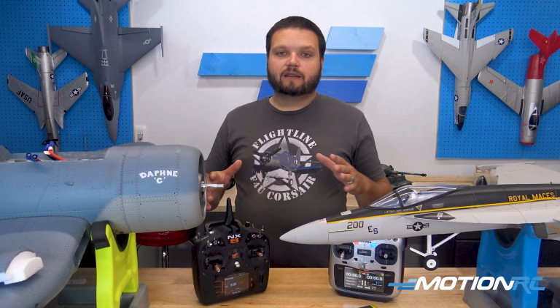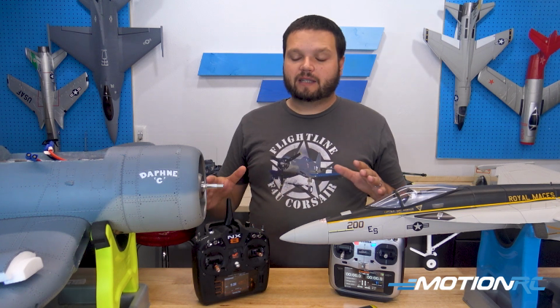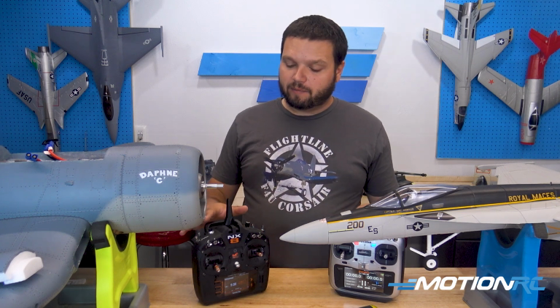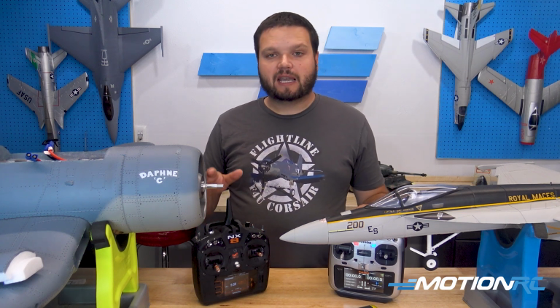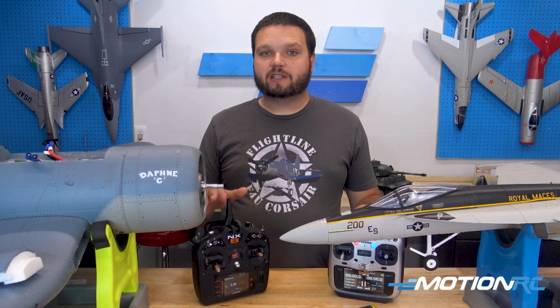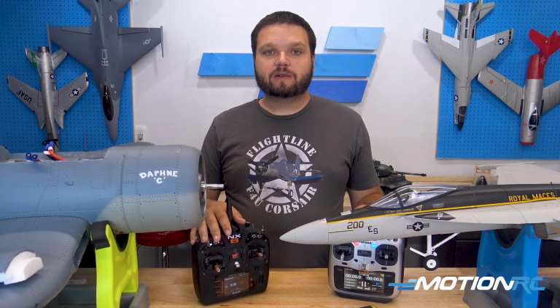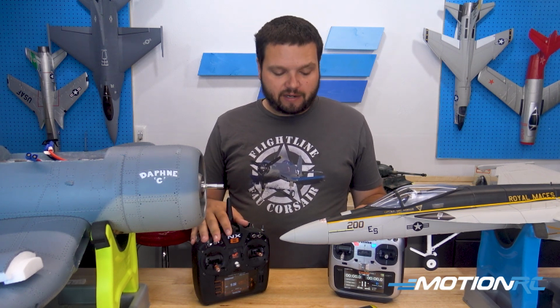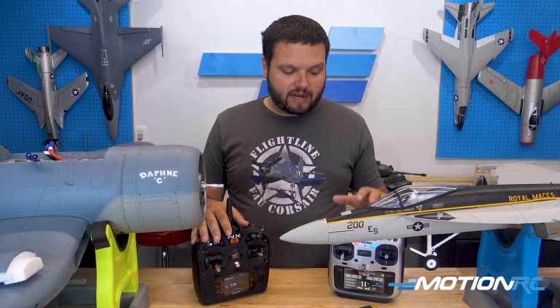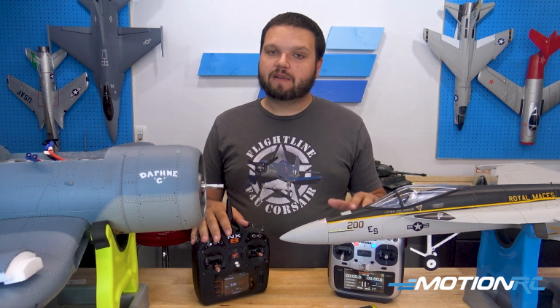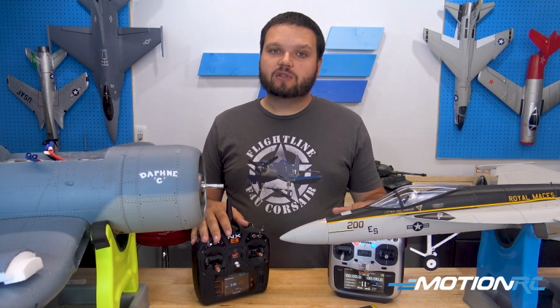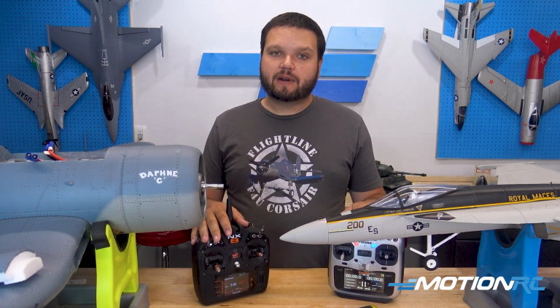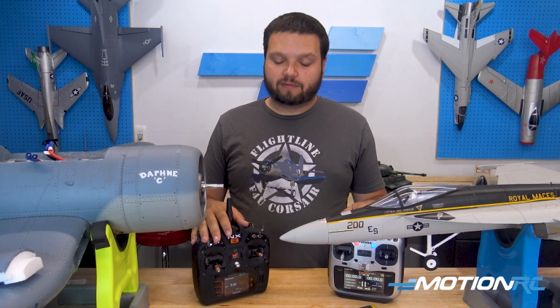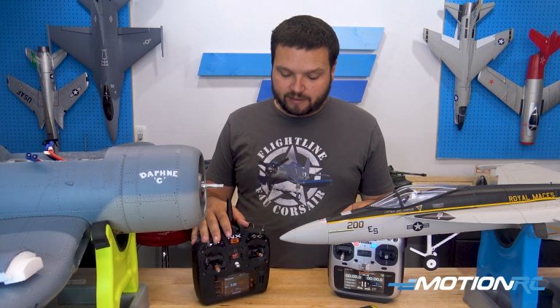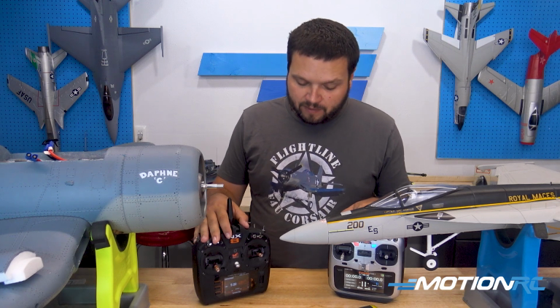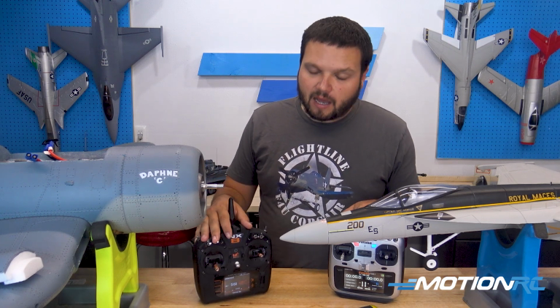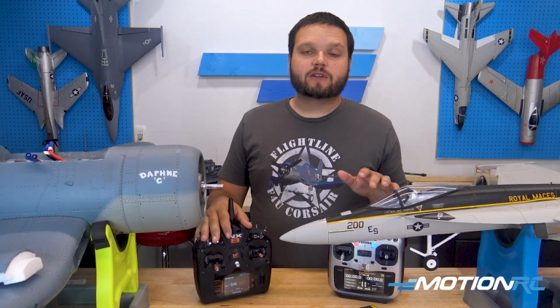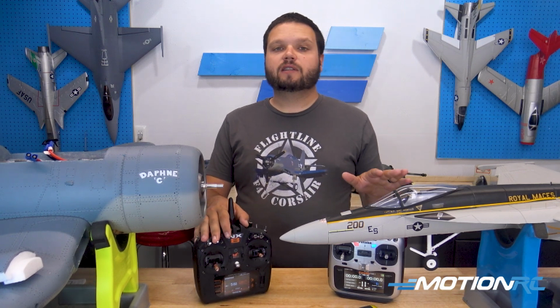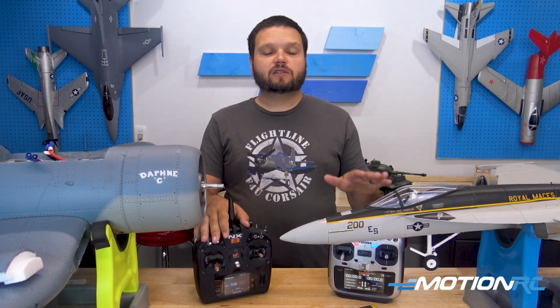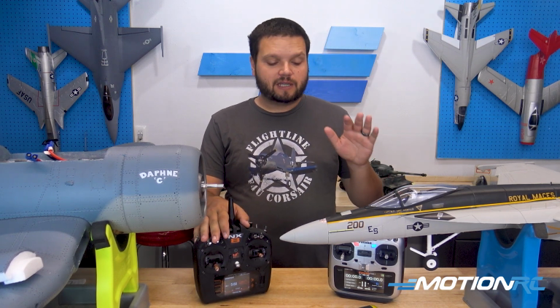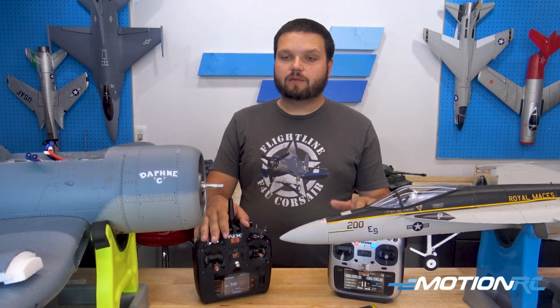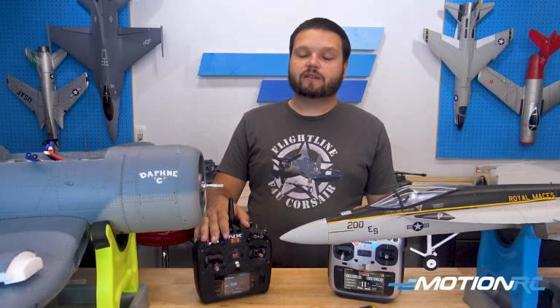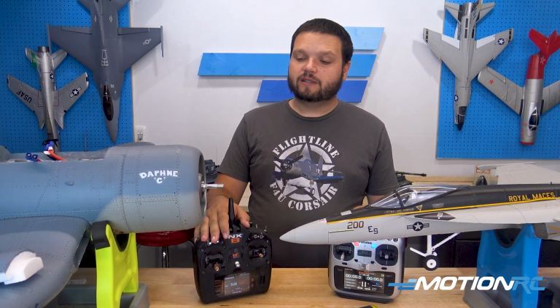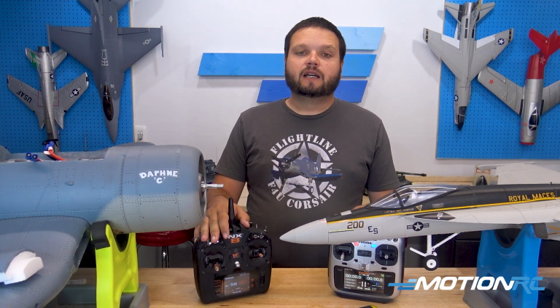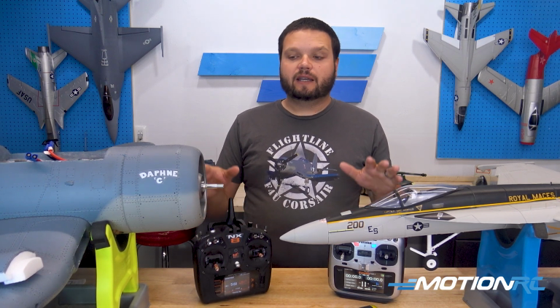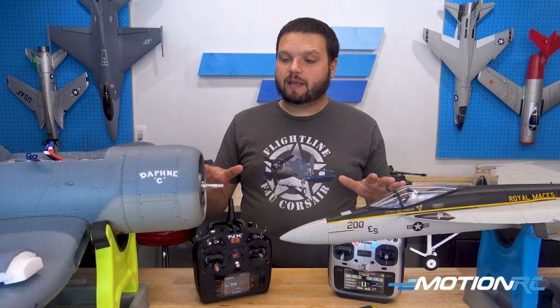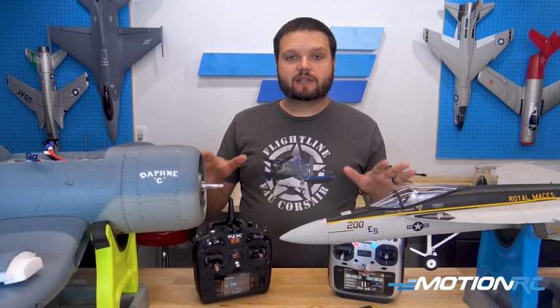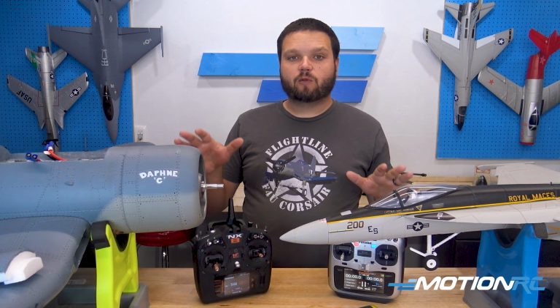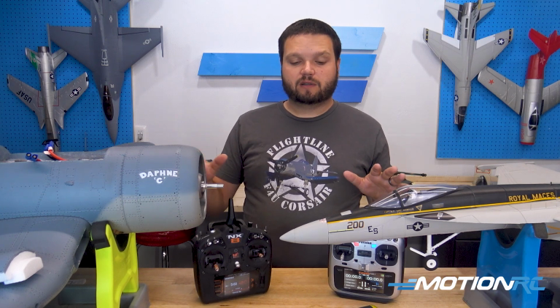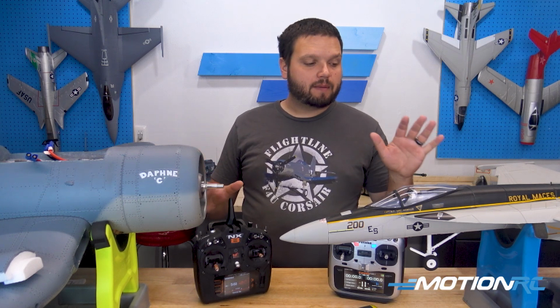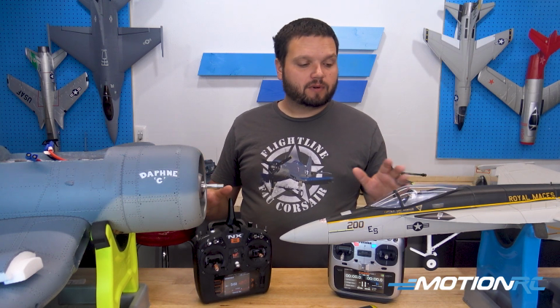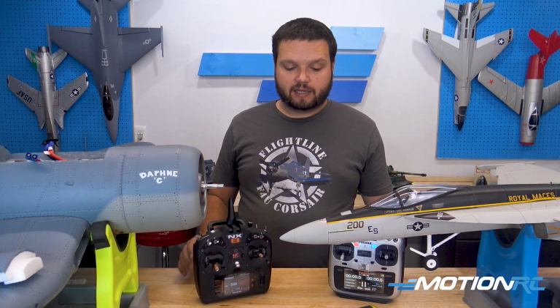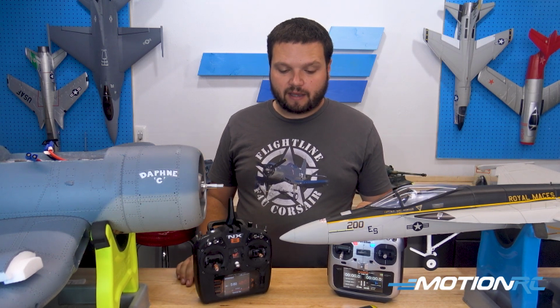Today on the bench I have a Spectrum radio and I have a Futaba radio, and I'm going to show you that you can do this with either radio system. The steps are the same whether it's a prop or an EDF.